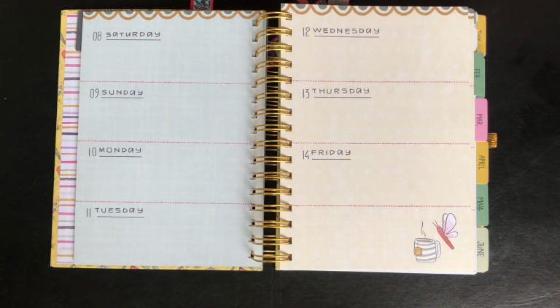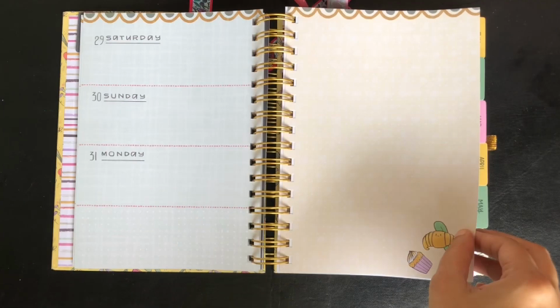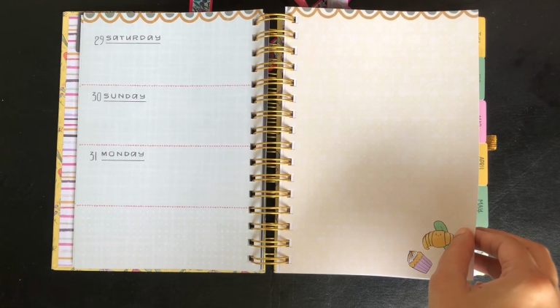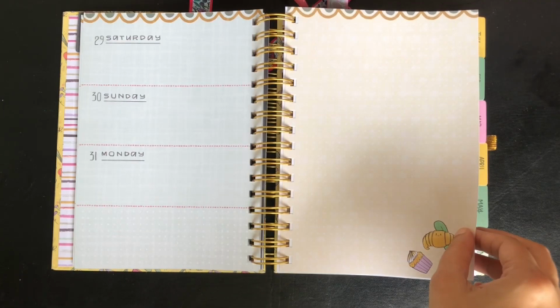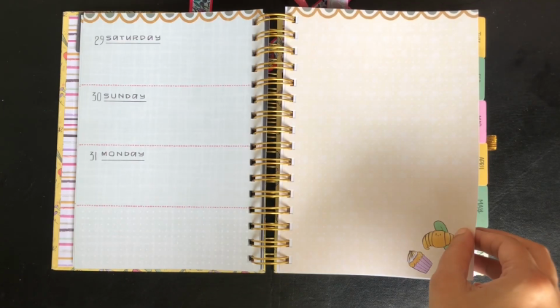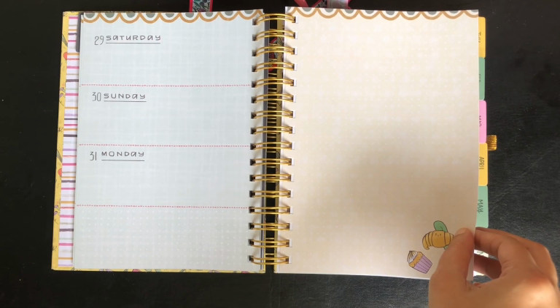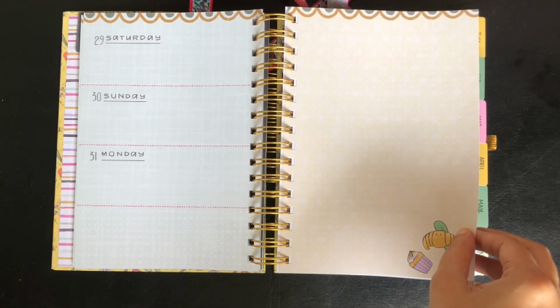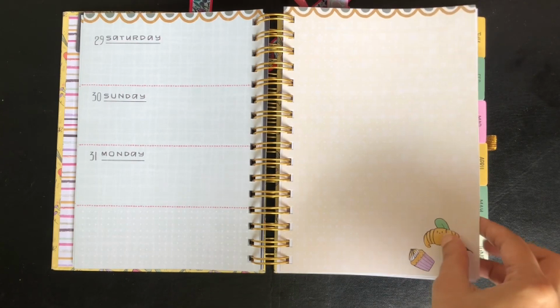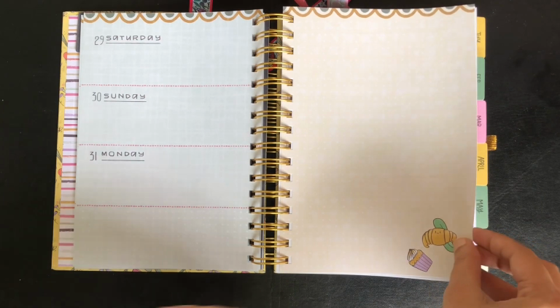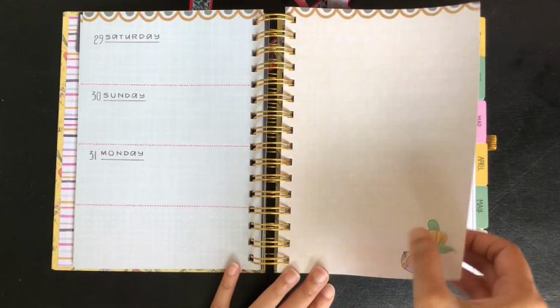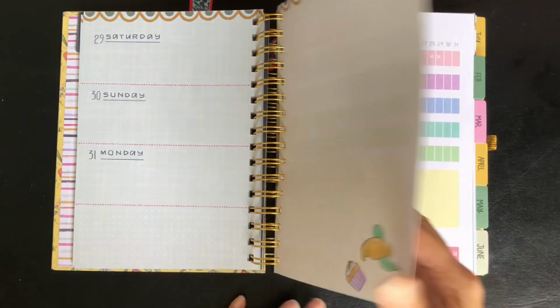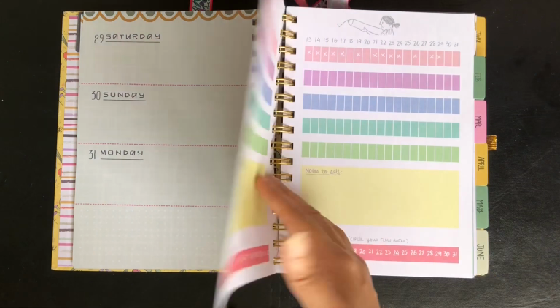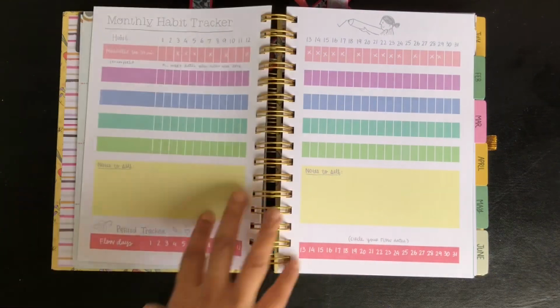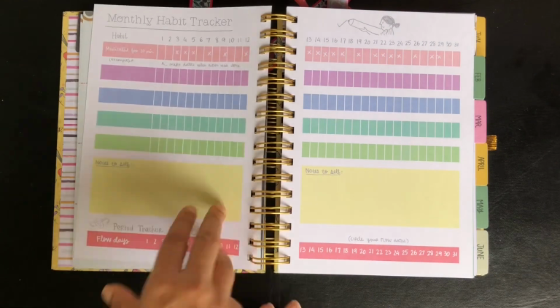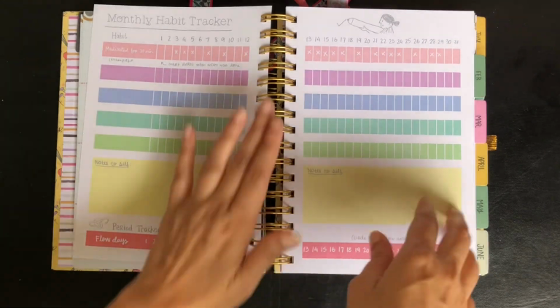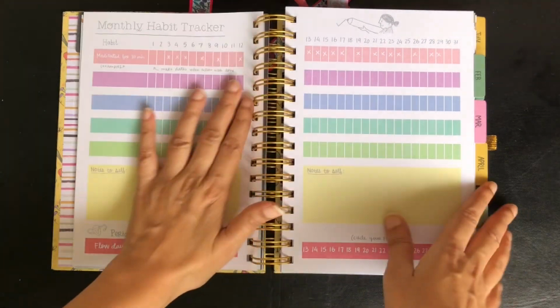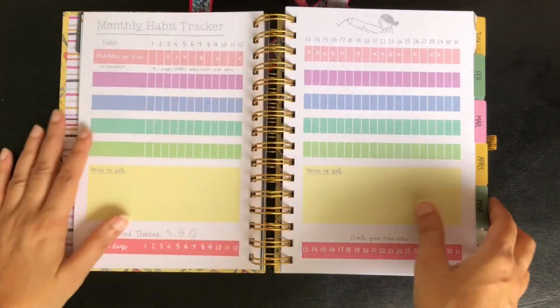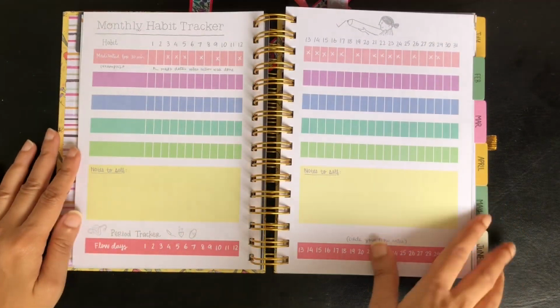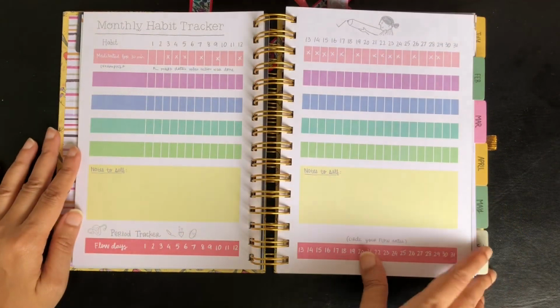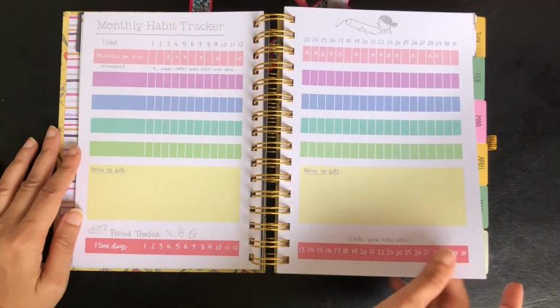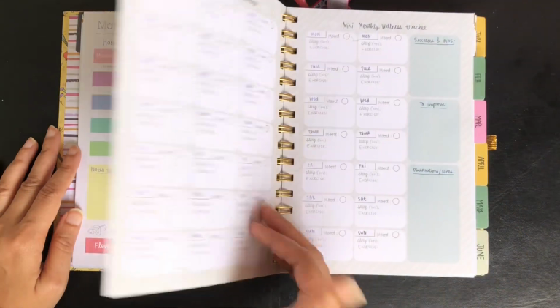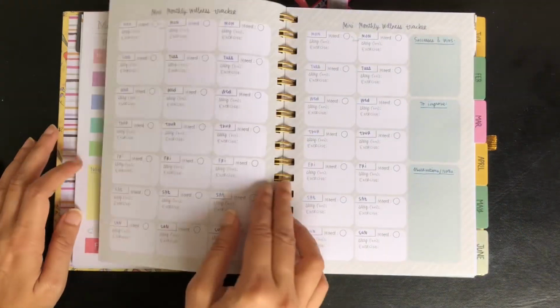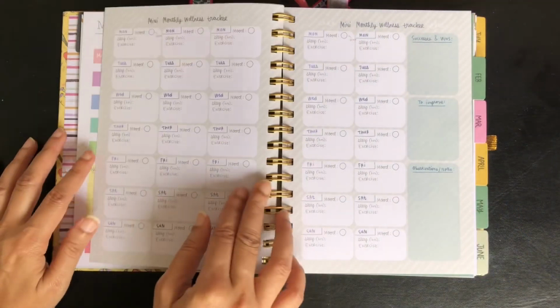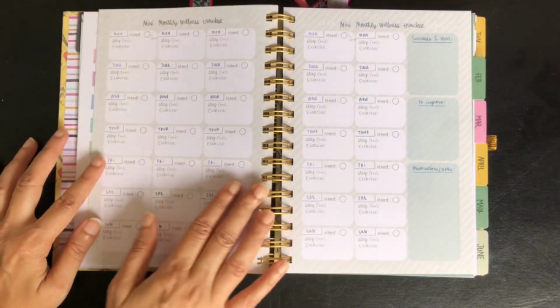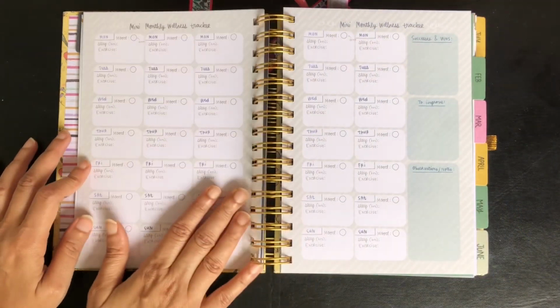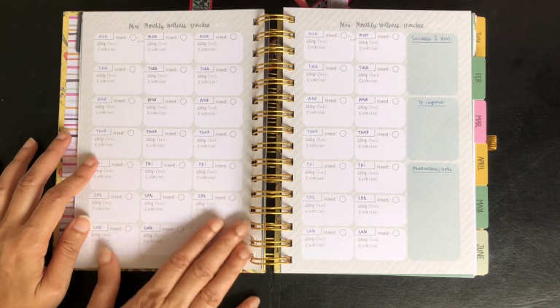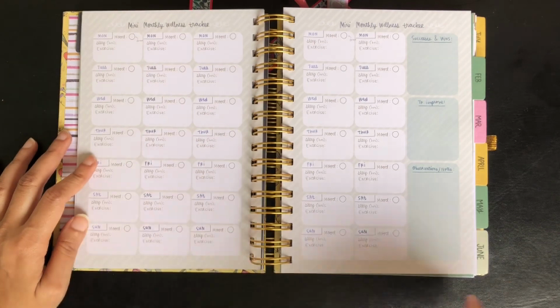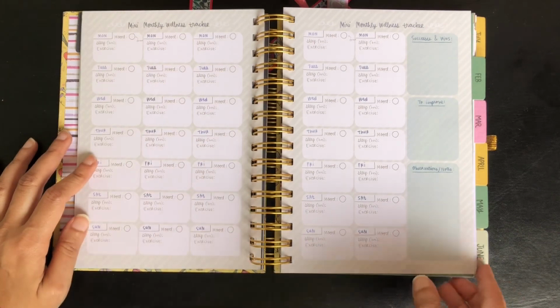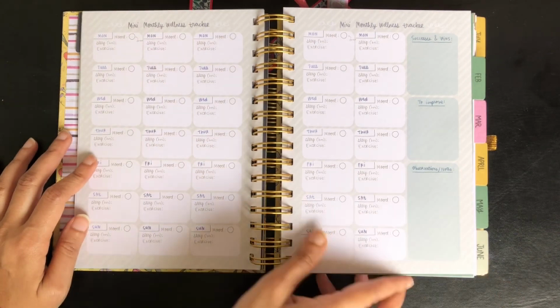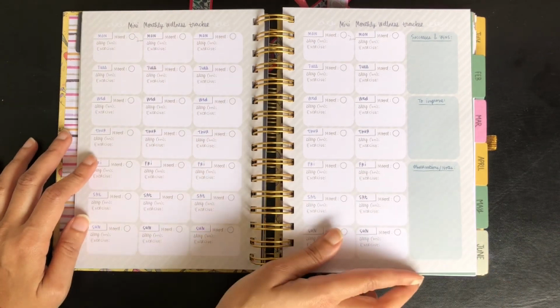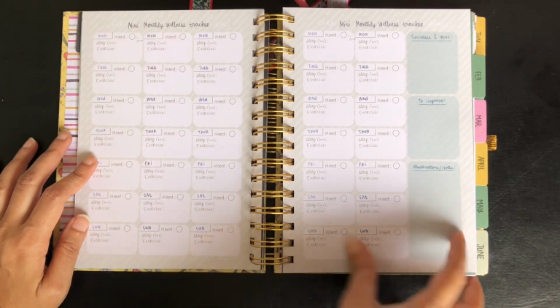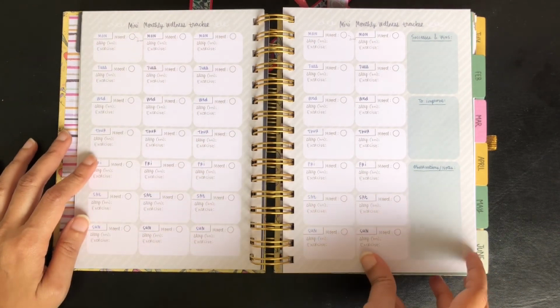After the weekly pages we have some more spreads which do not require any changes: a blank page, habit tracker, monthly meal planner, monthly wellness tracker, and another blank page.